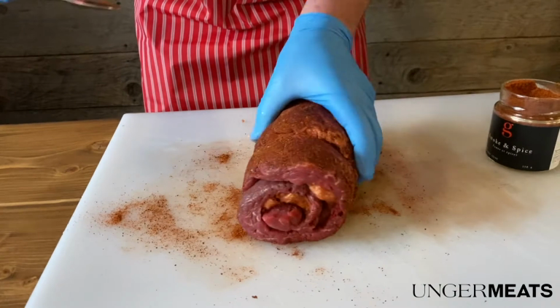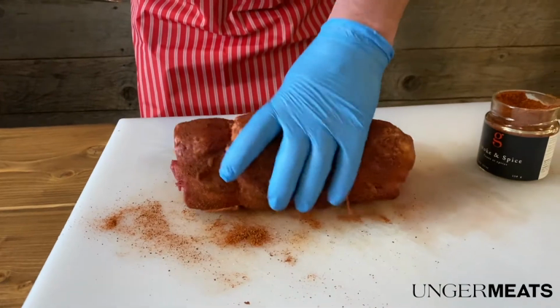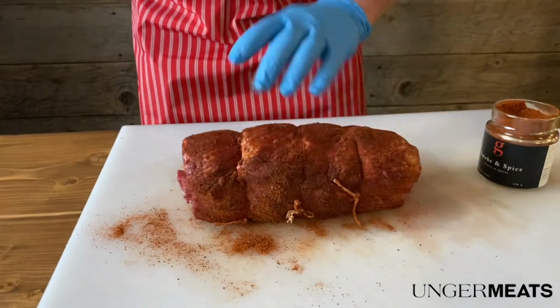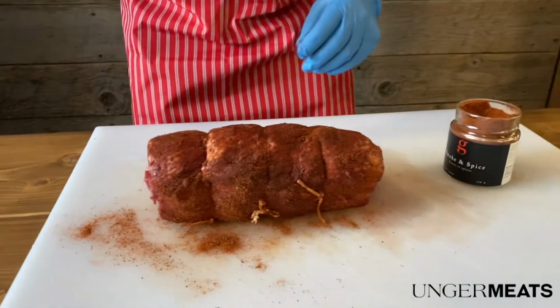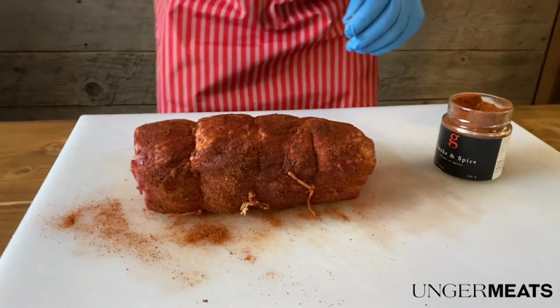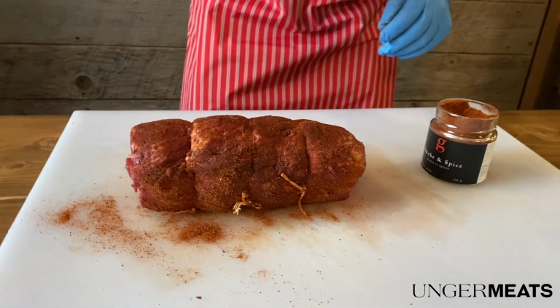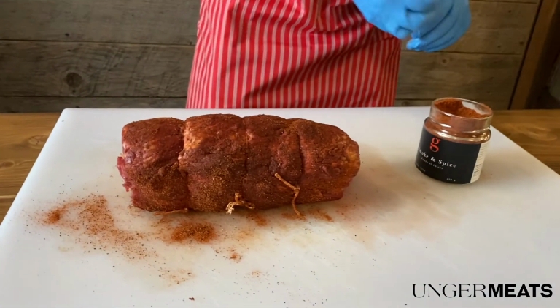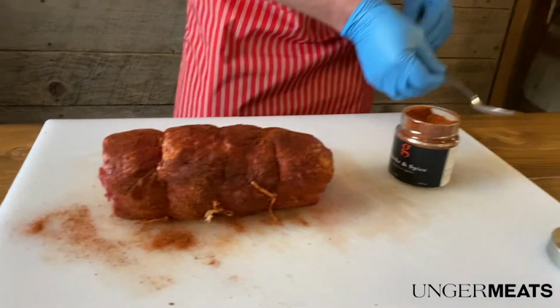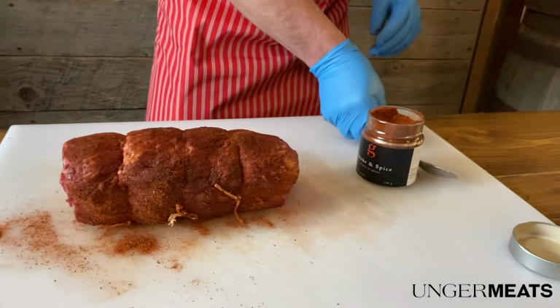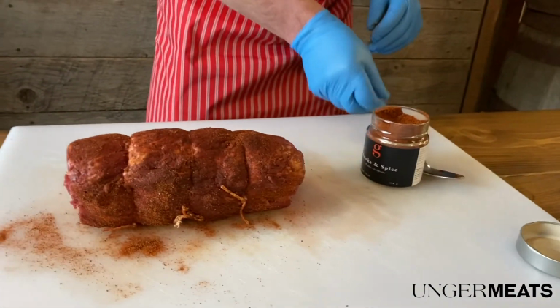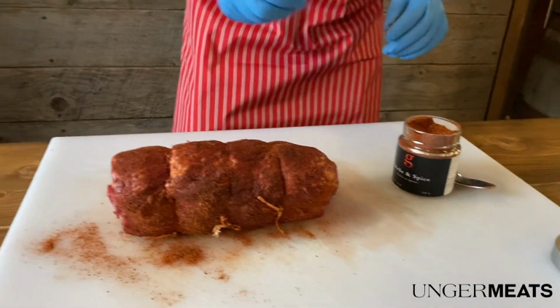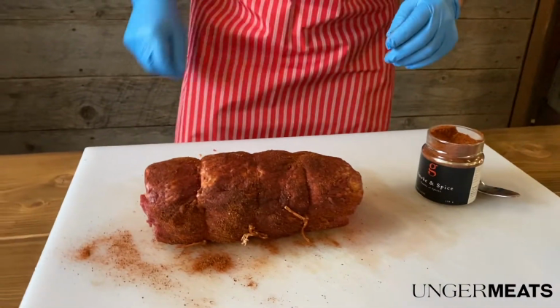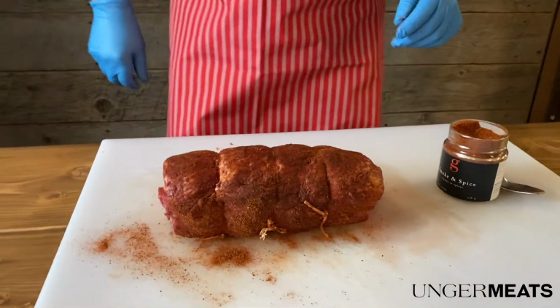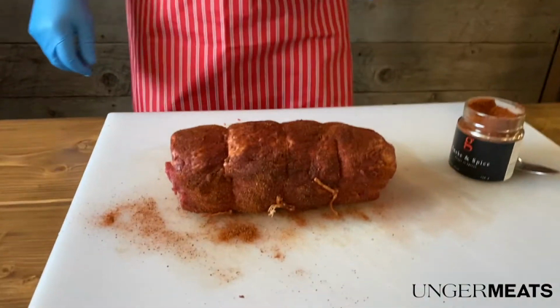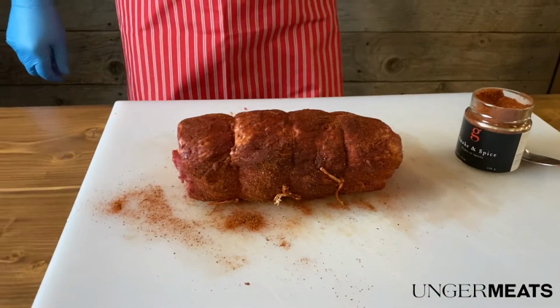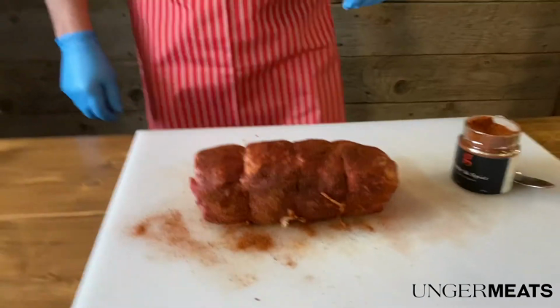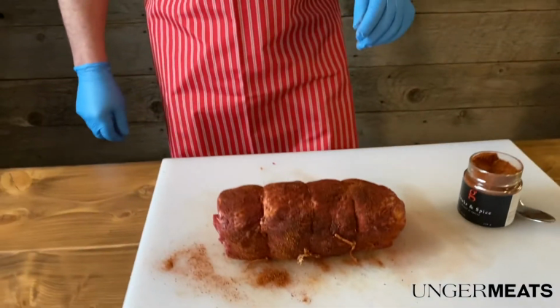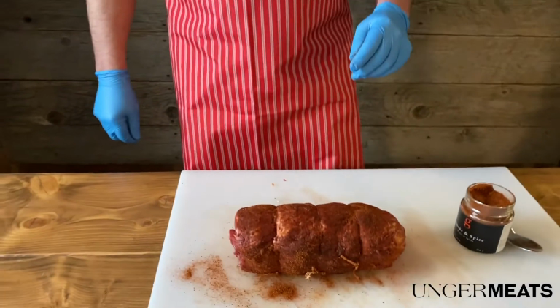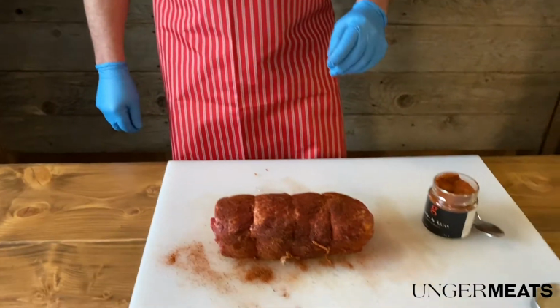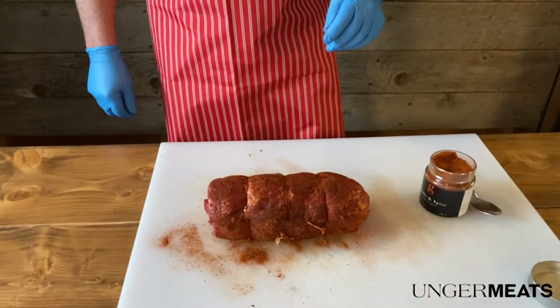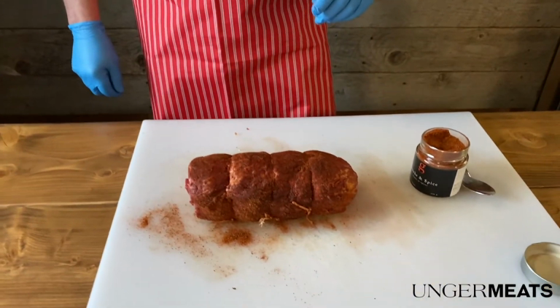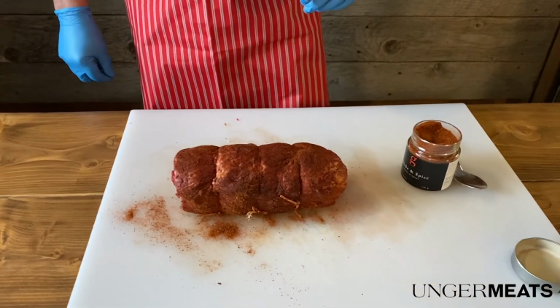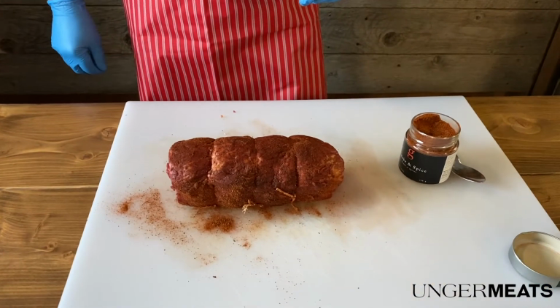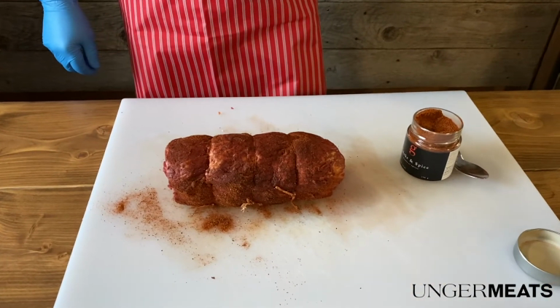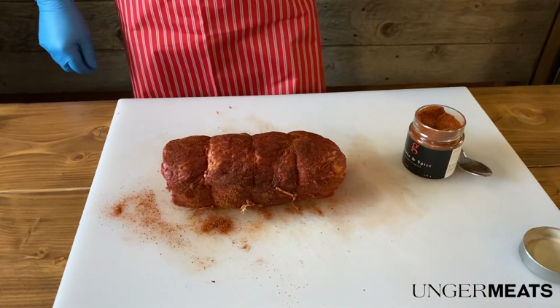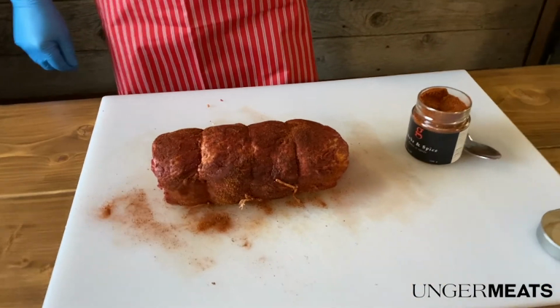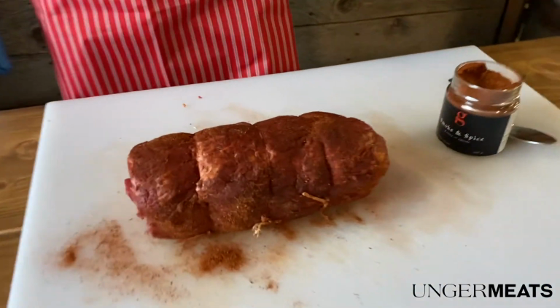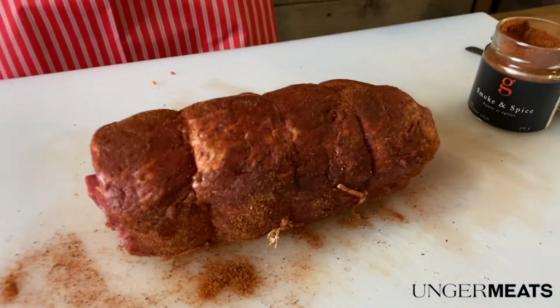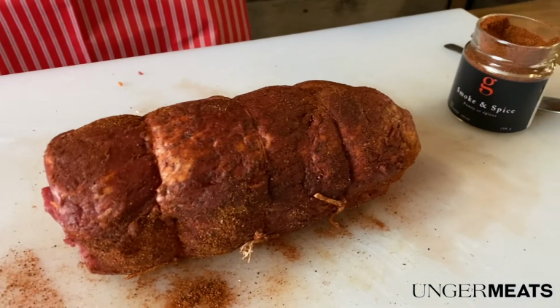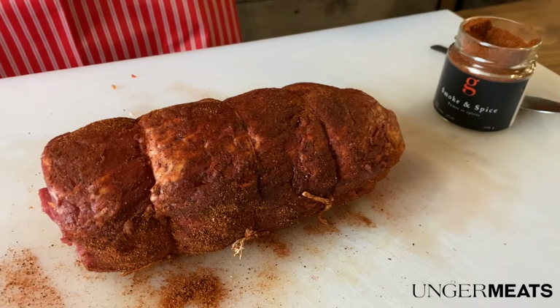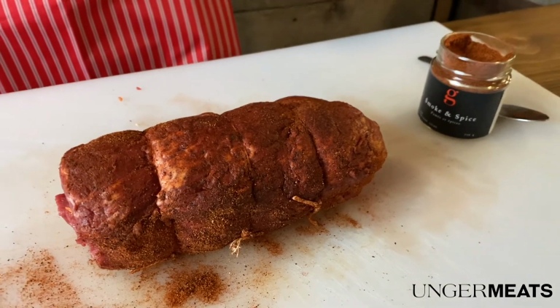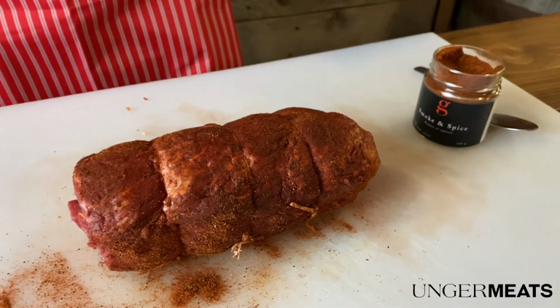We're going to let this sit overnight. And then what's our plan tomorrow? We're going to put it on the smoker. We will check back with you when we're ready to smoke it. Sounds good, see you later.